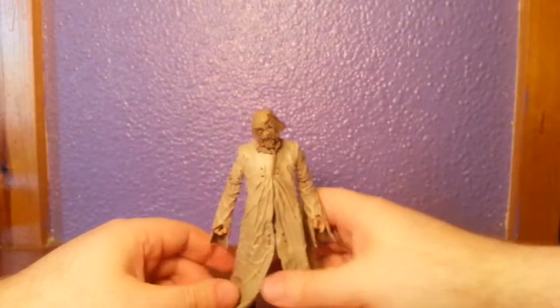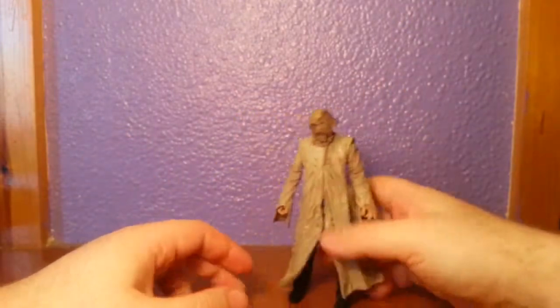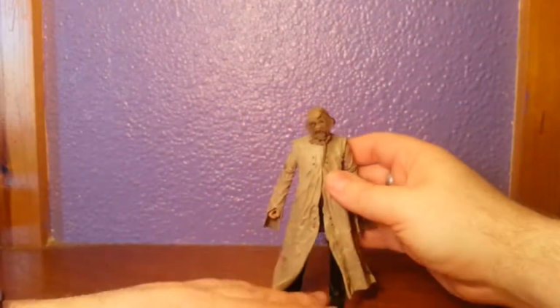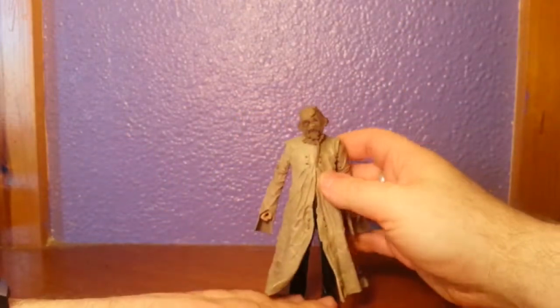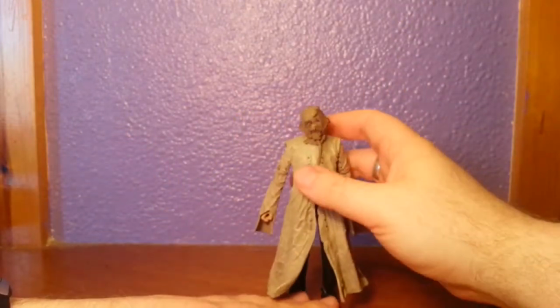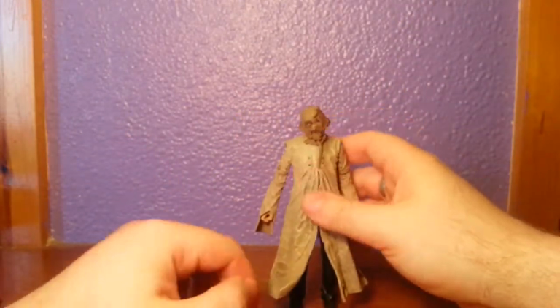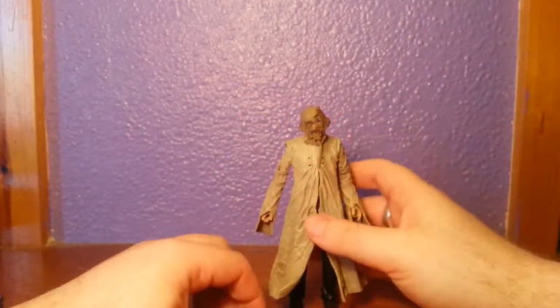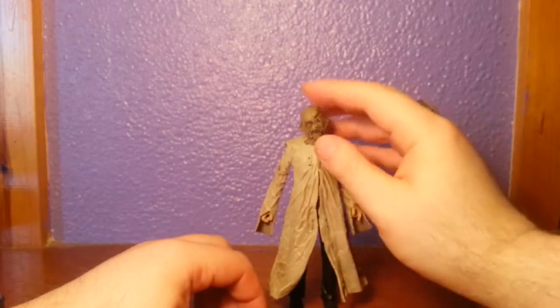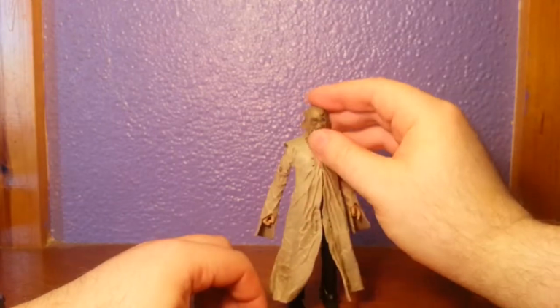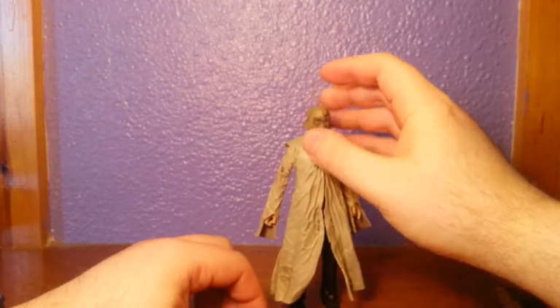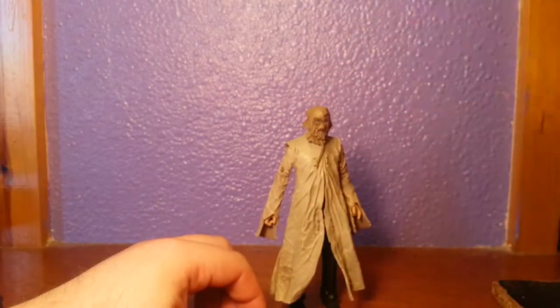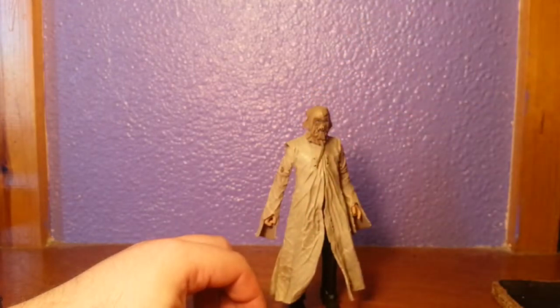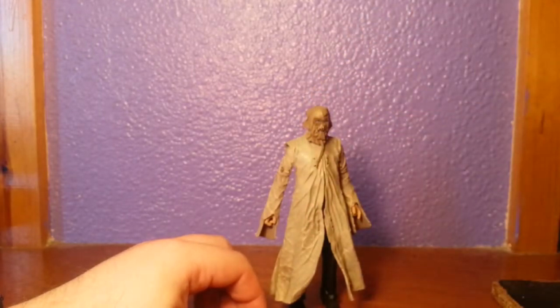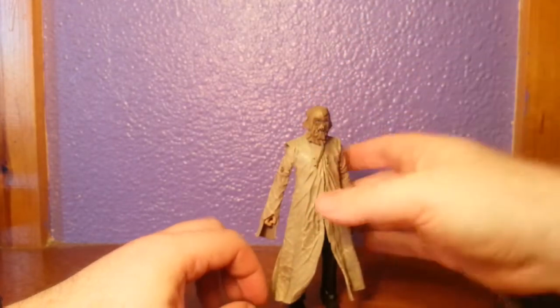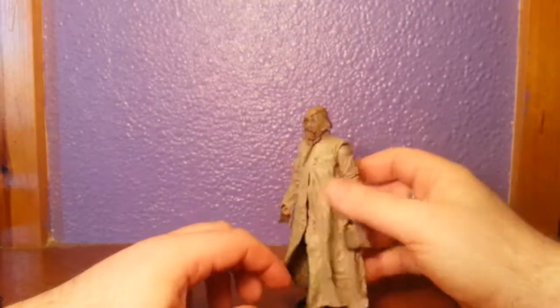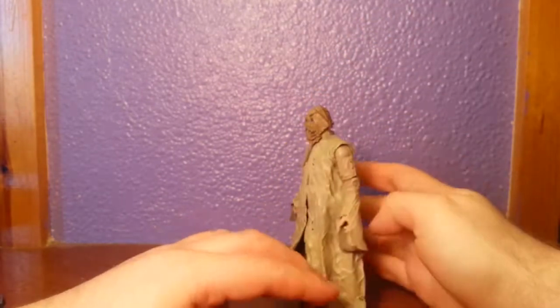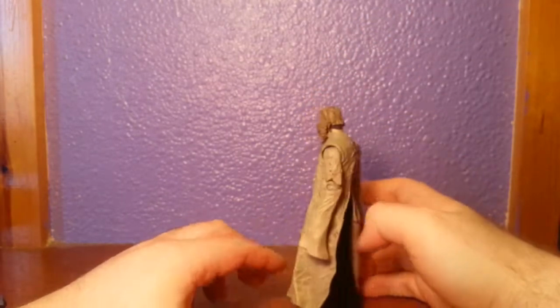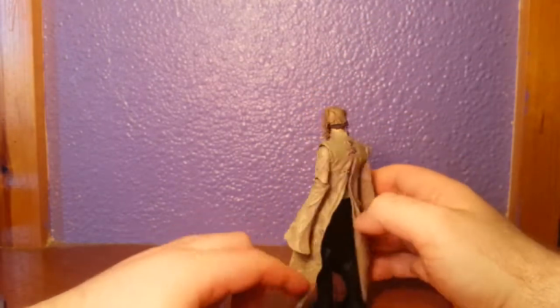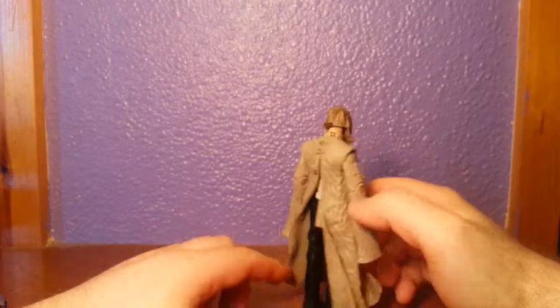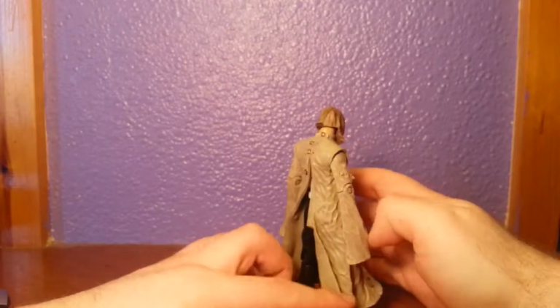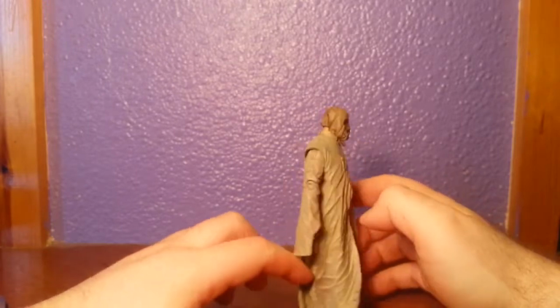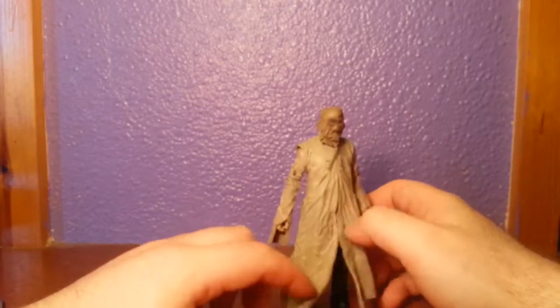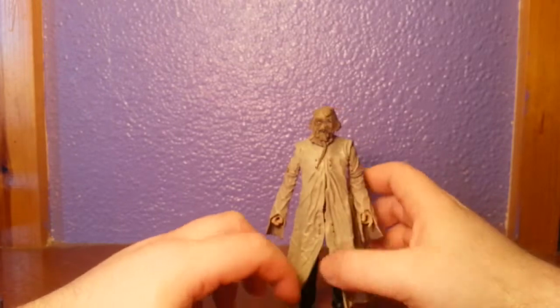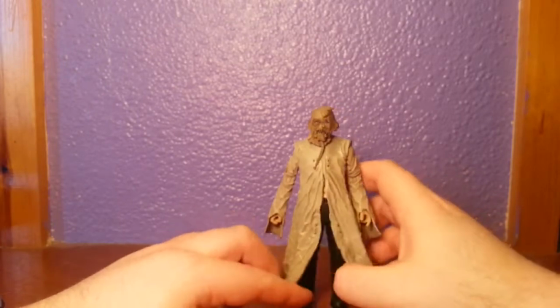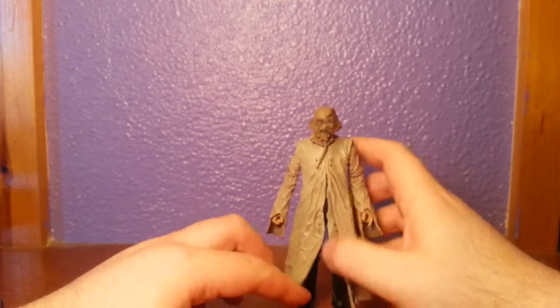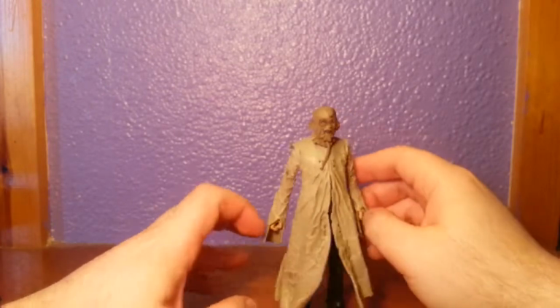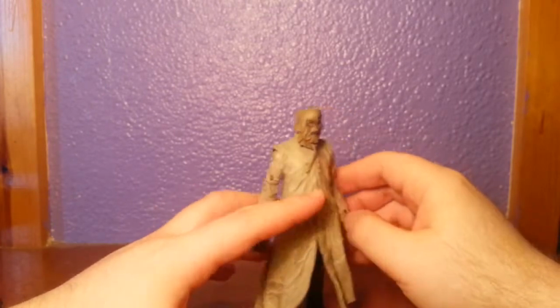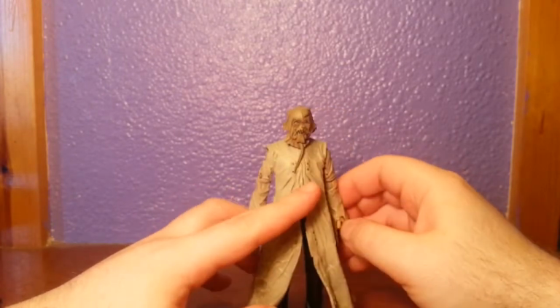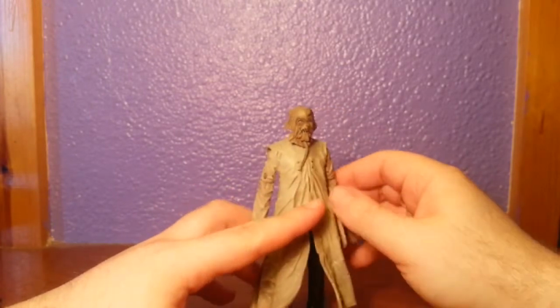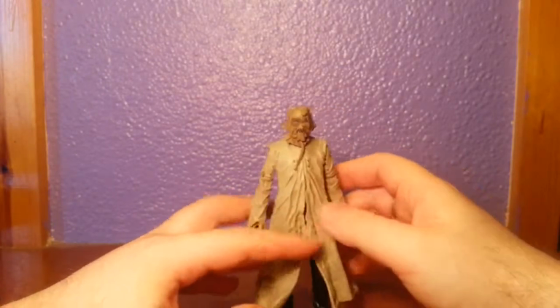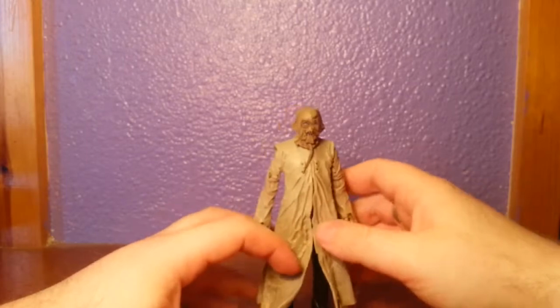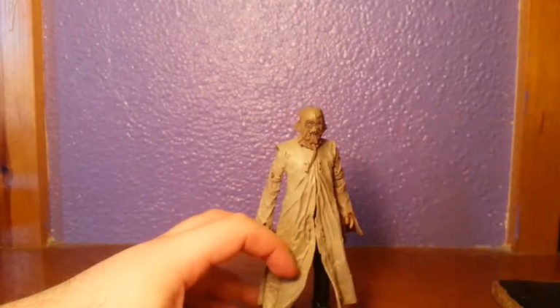But anyway, there's my review. He fits in nicely with the Movie Masters scale, as I've shown you with a couple of figures. If you want a Scarecrow, I suppose this will do well — I don't know if you're going to get anything else. Thanks for looking guys, catch you later.